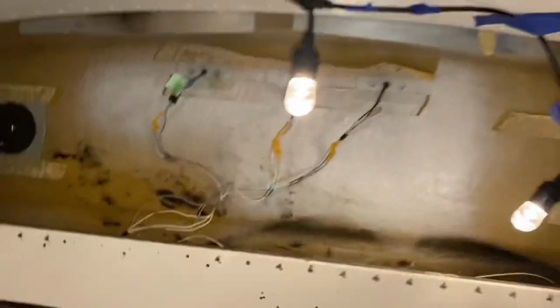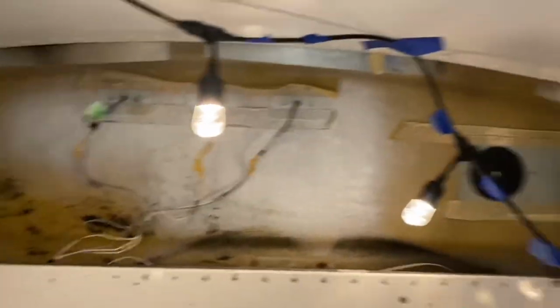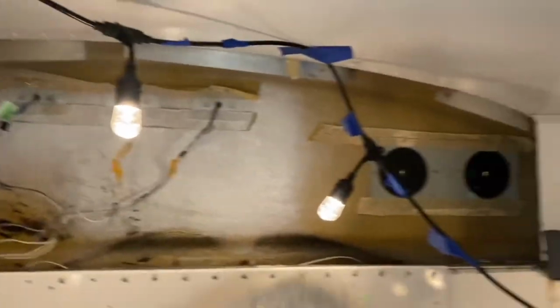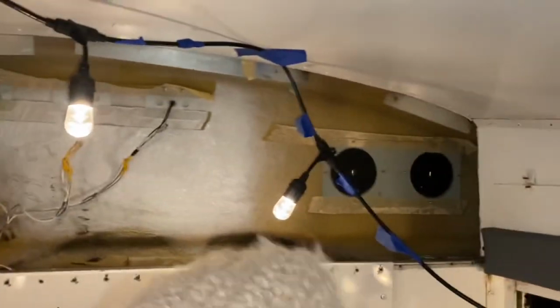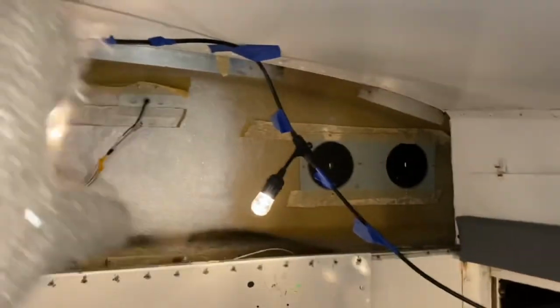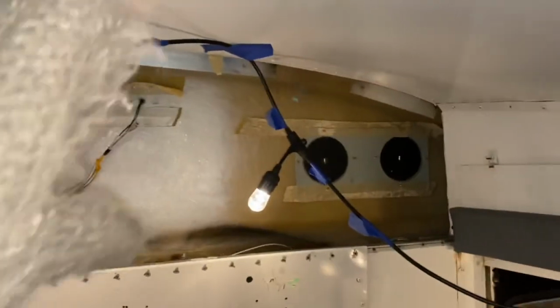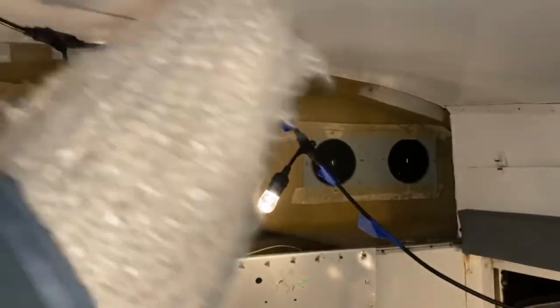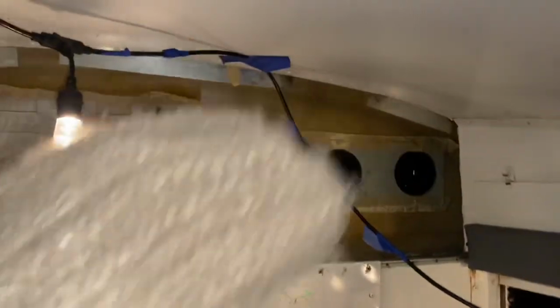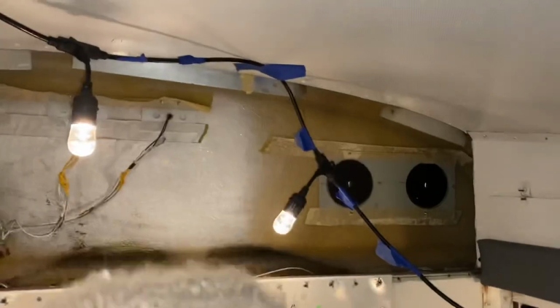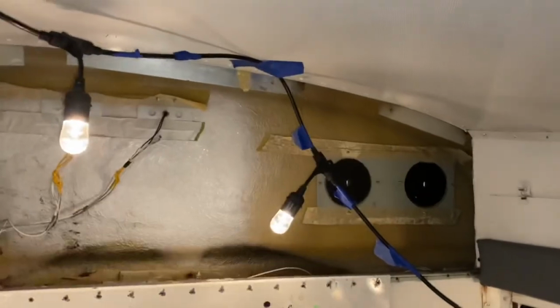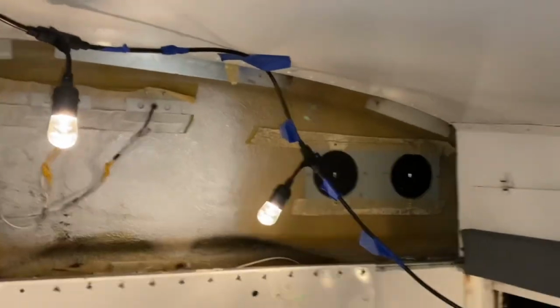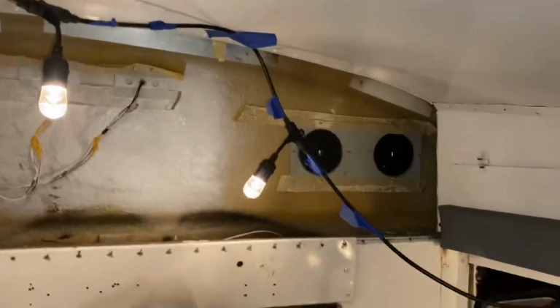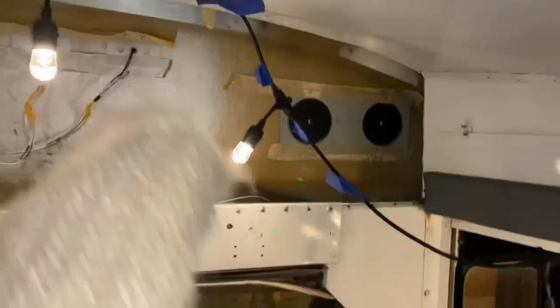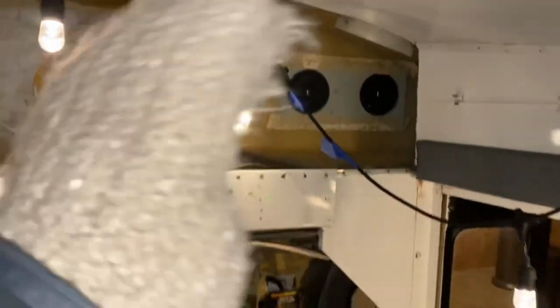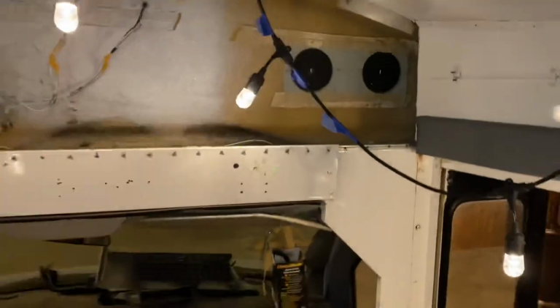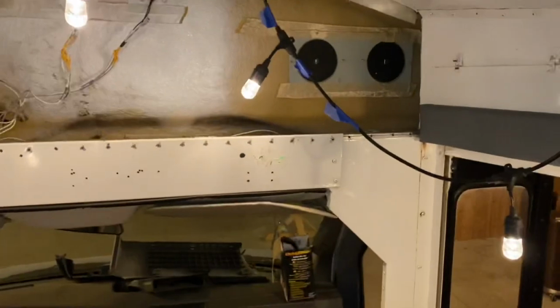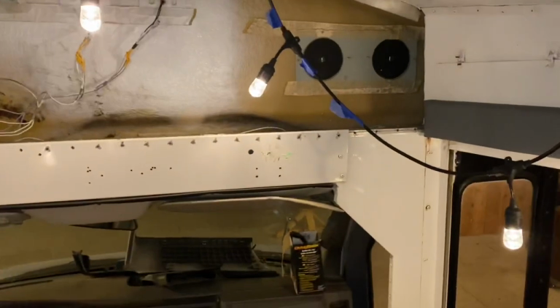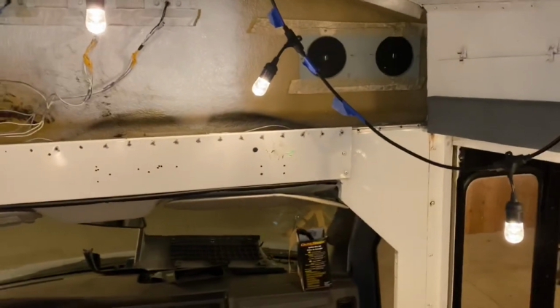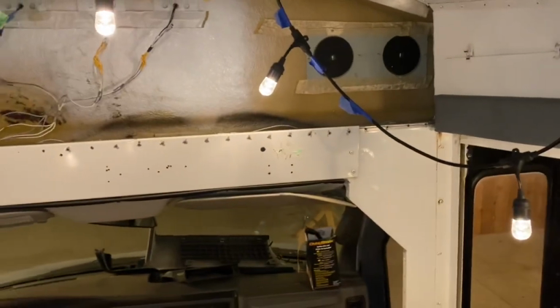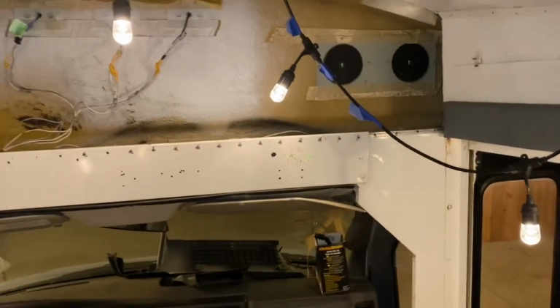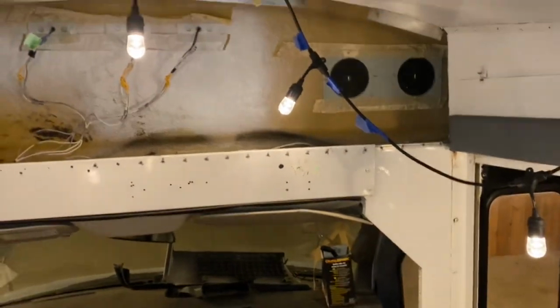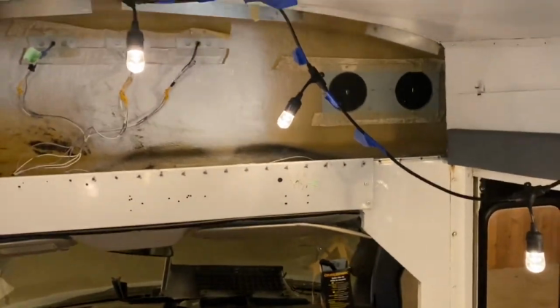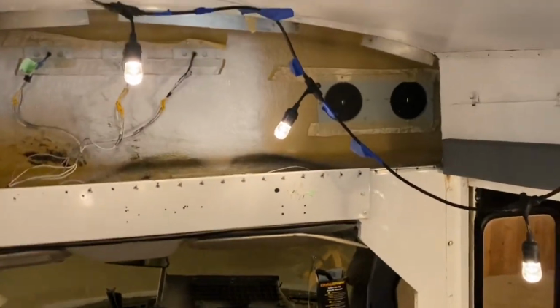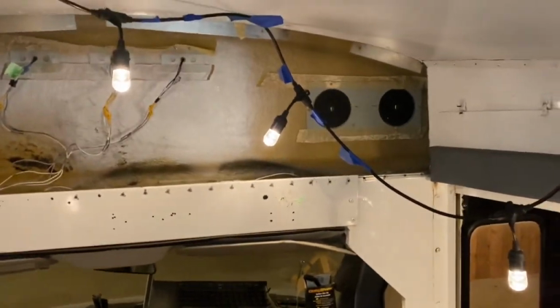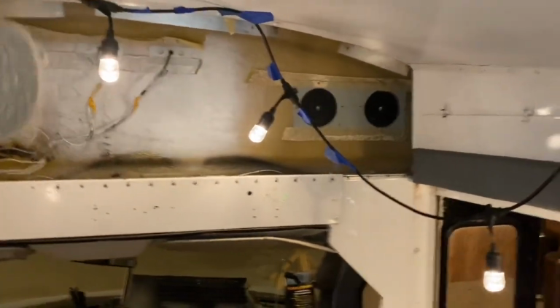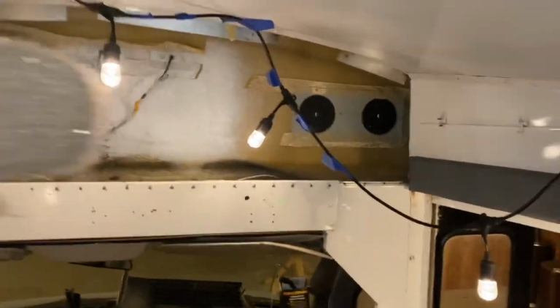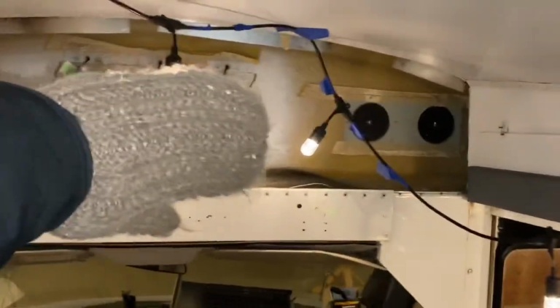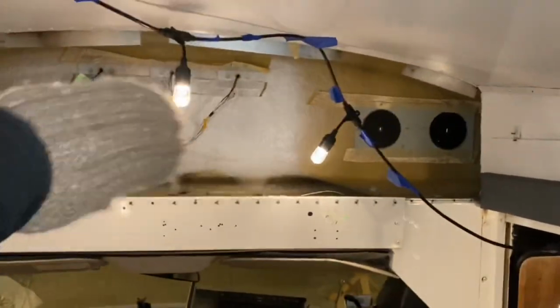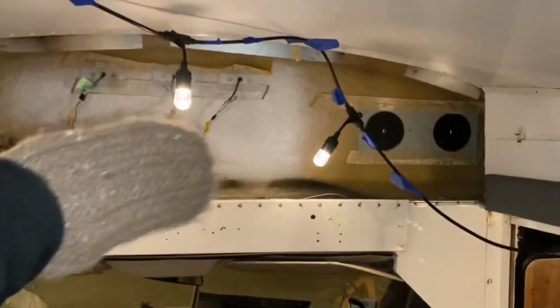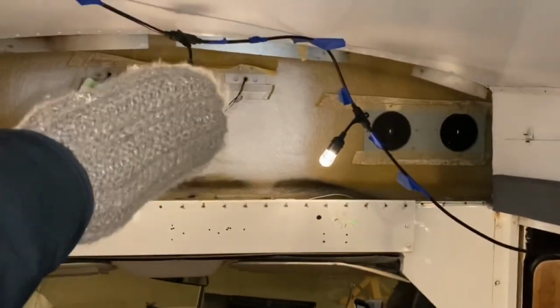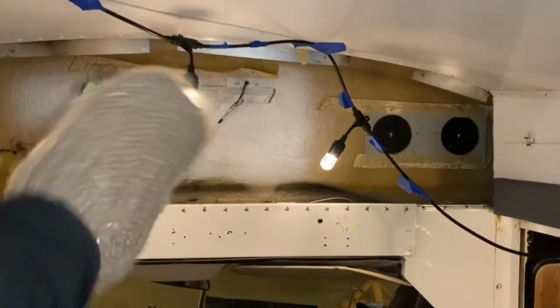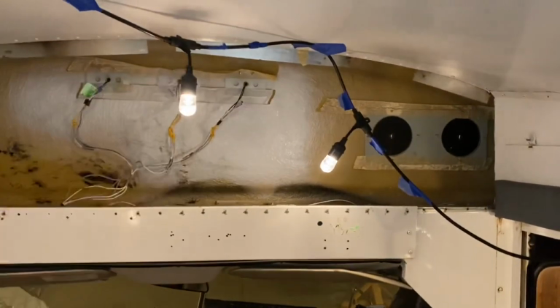Our TV, per notice request, is going to go right here. And then the PS5, of course, makes it in the bus and will go right in a cubby behind there.